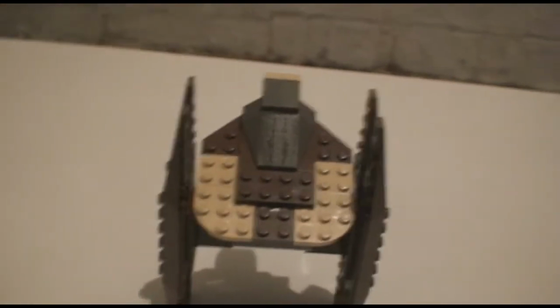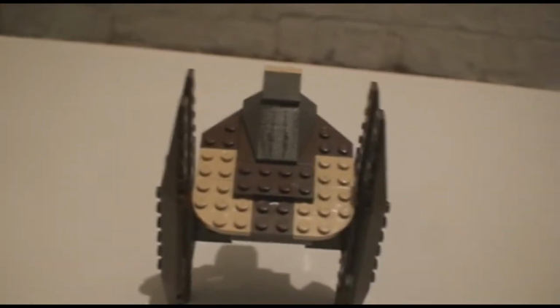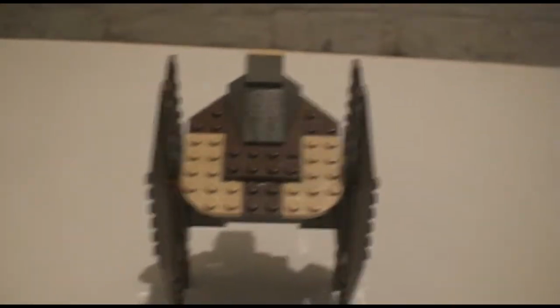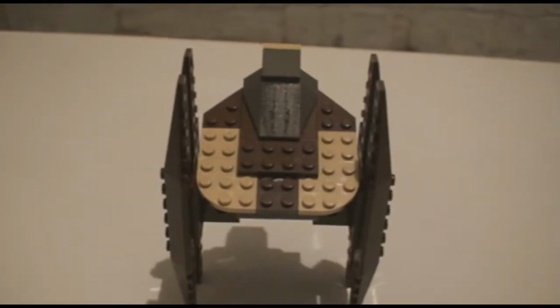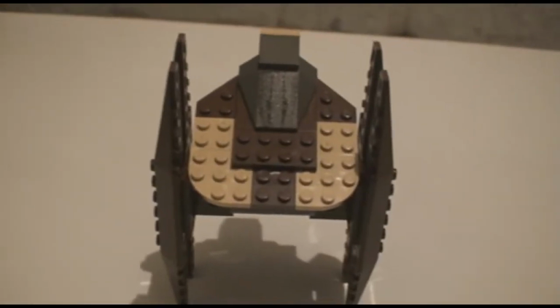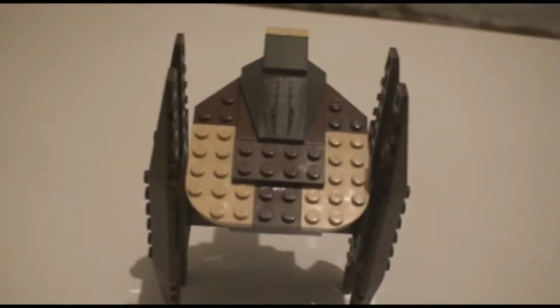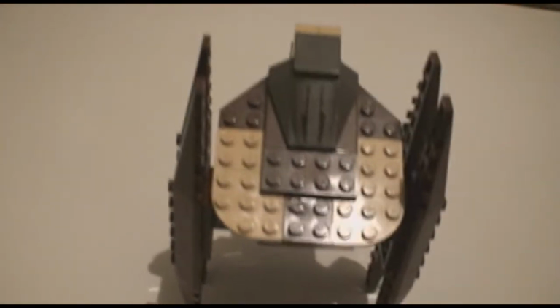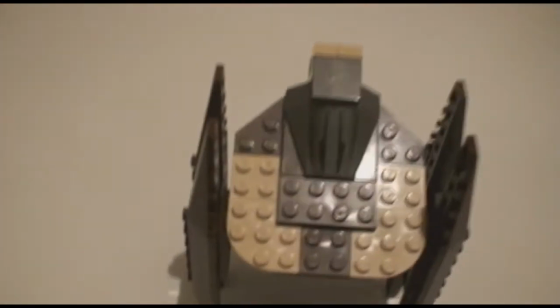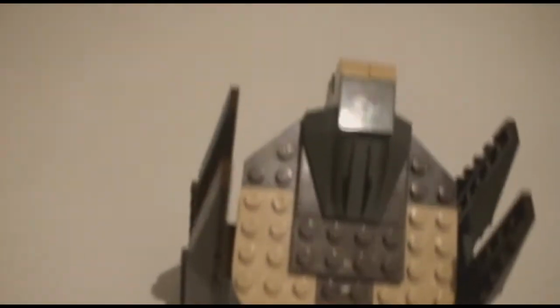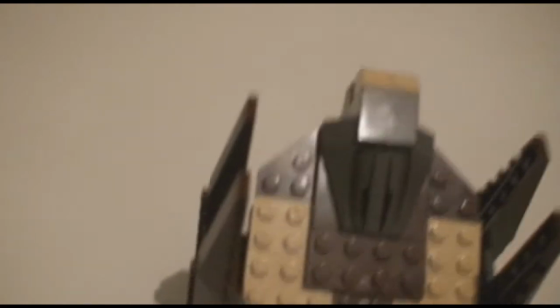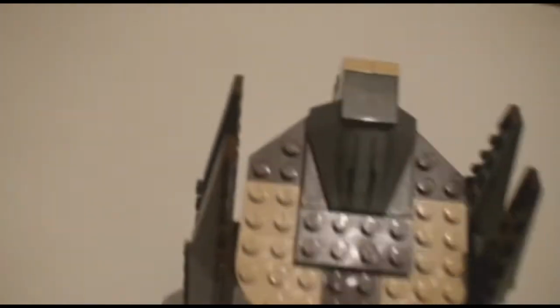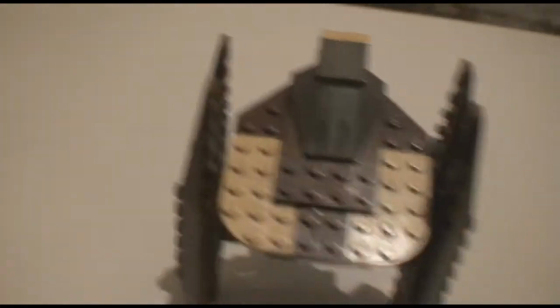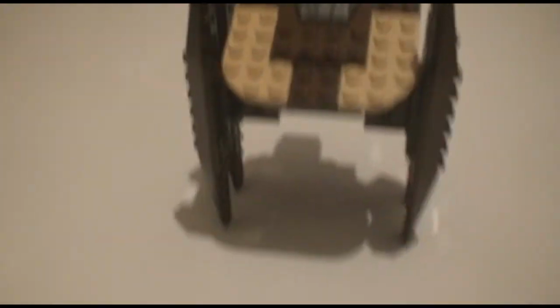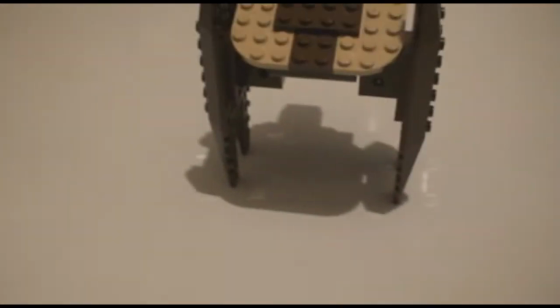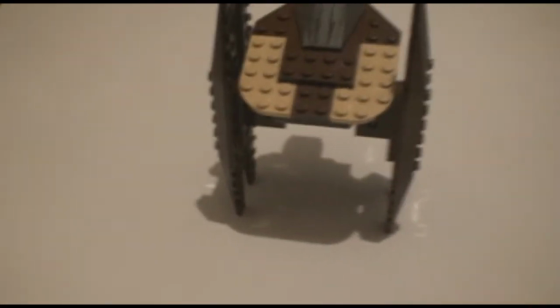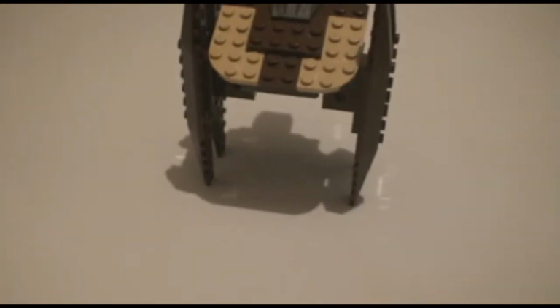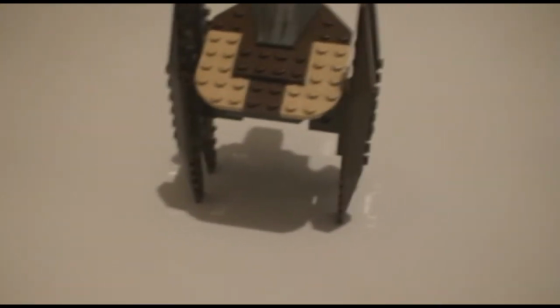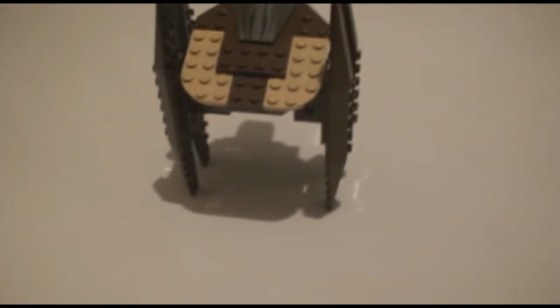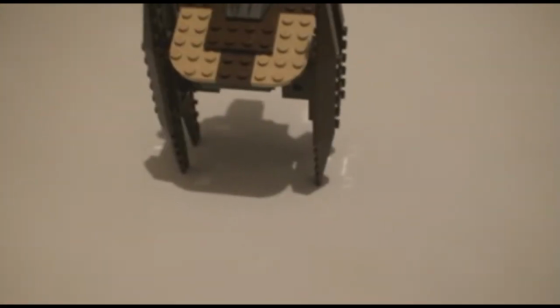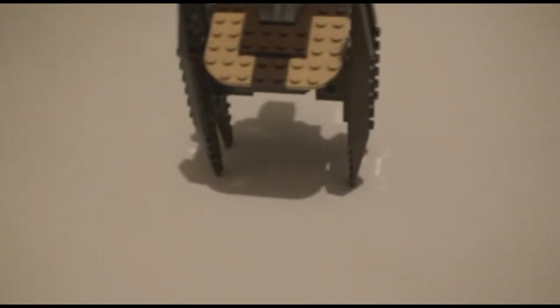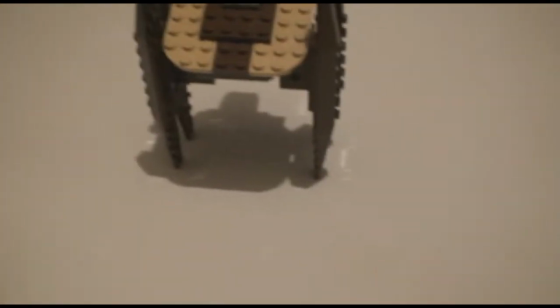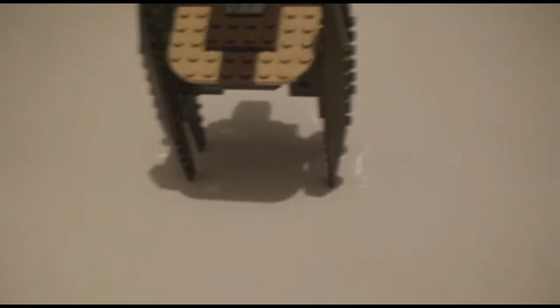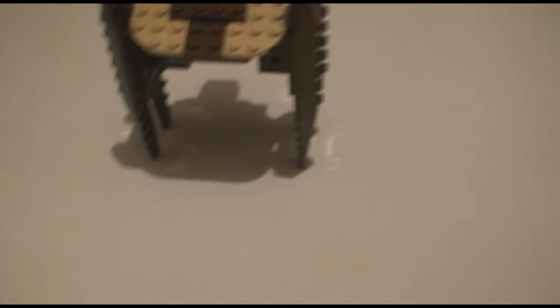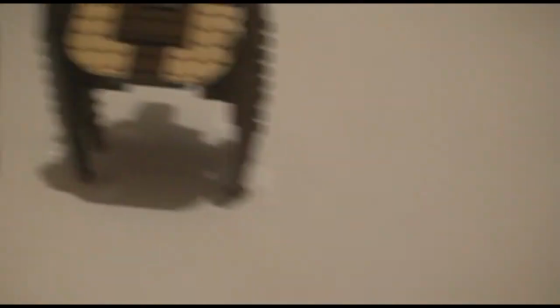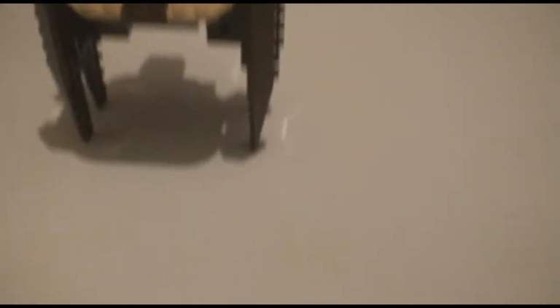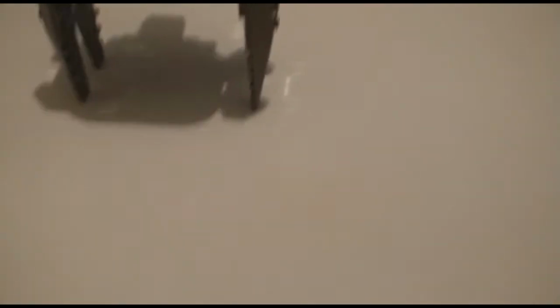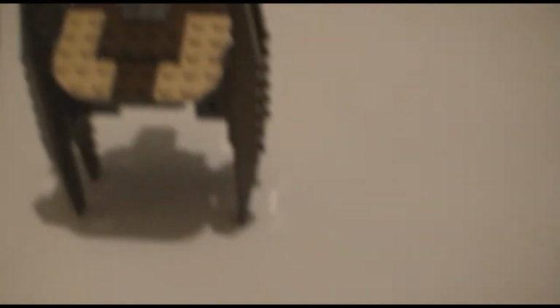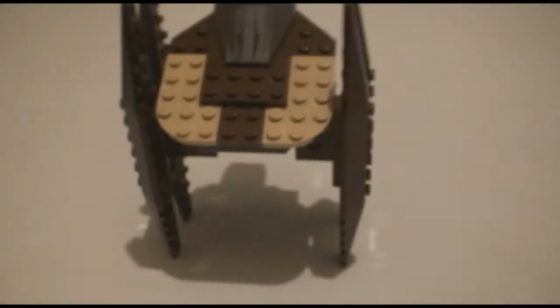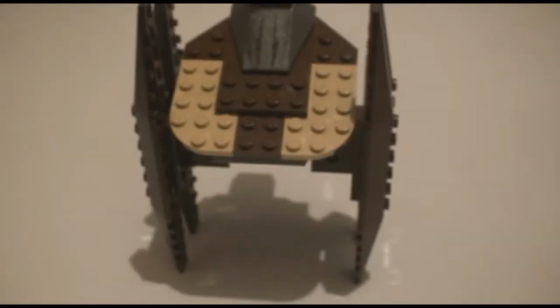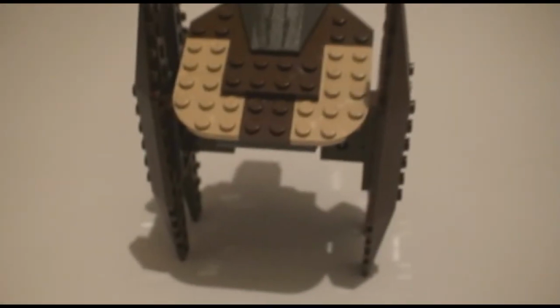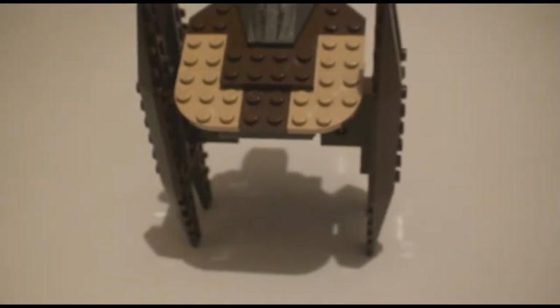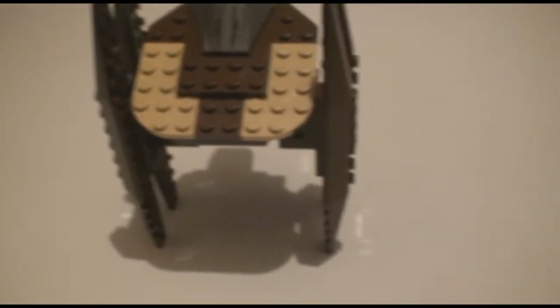This came out, like, 1999 — like, 11 years ago. They don't know that it's 2010, and it was first made in 1999.